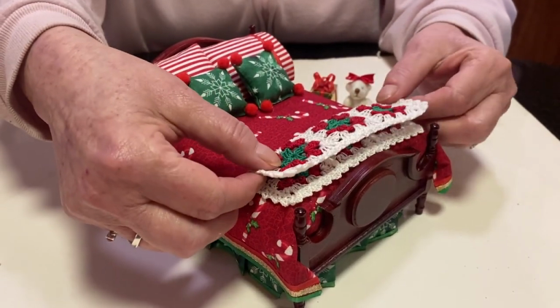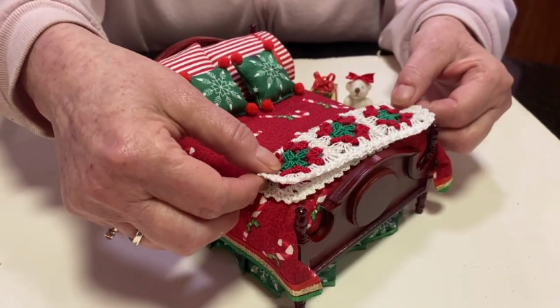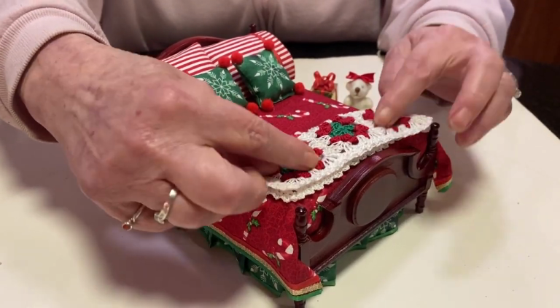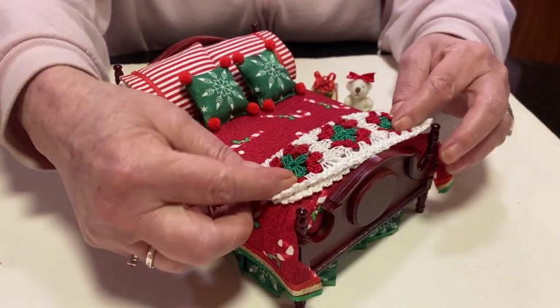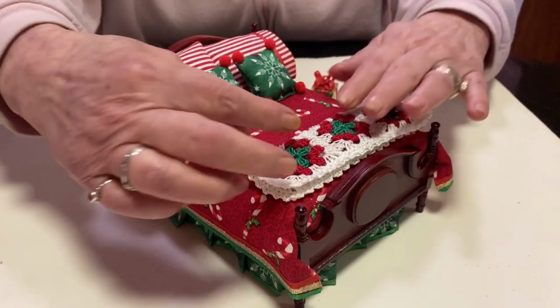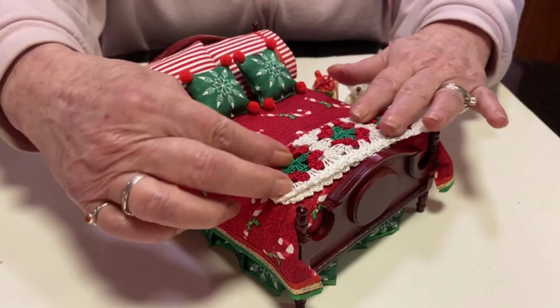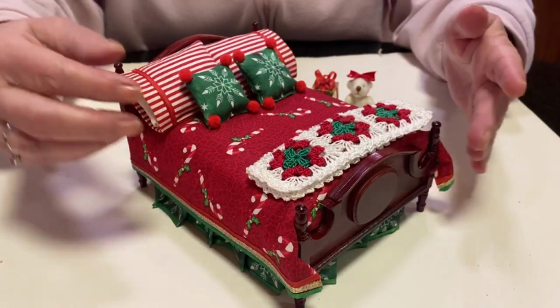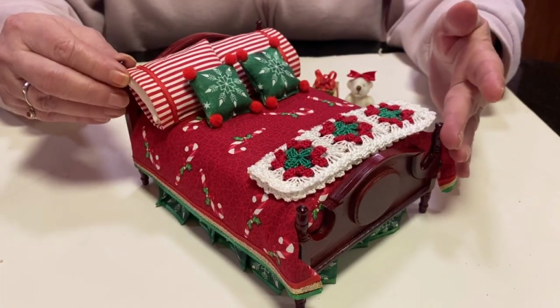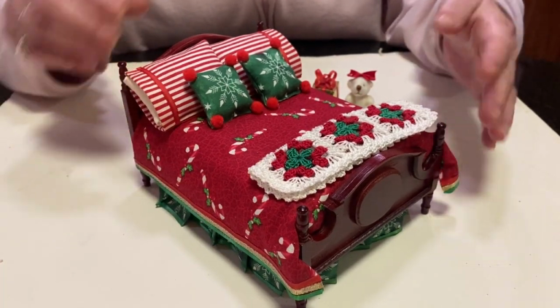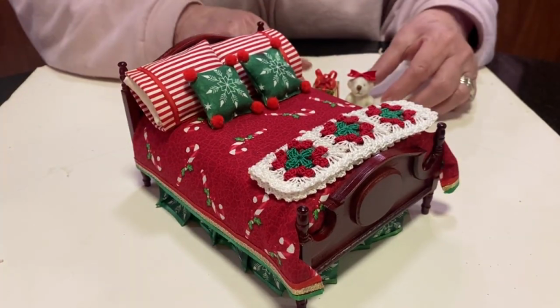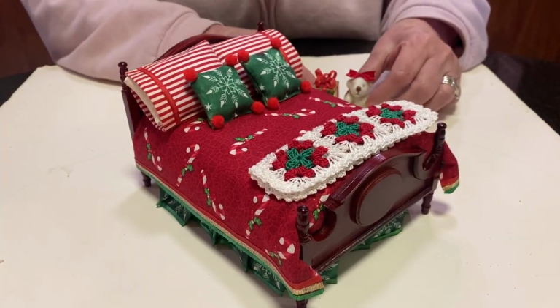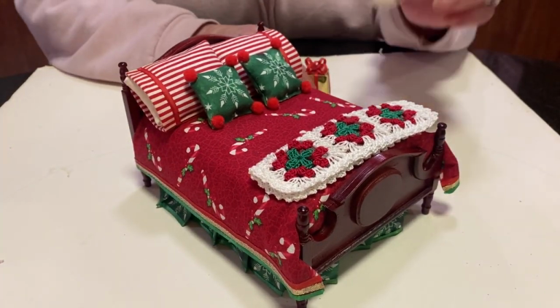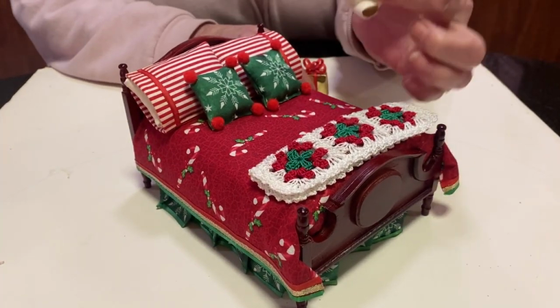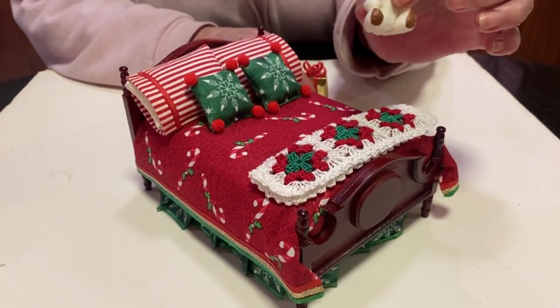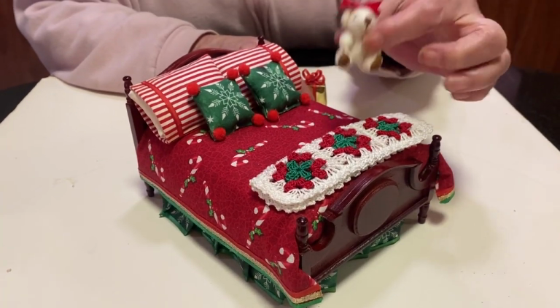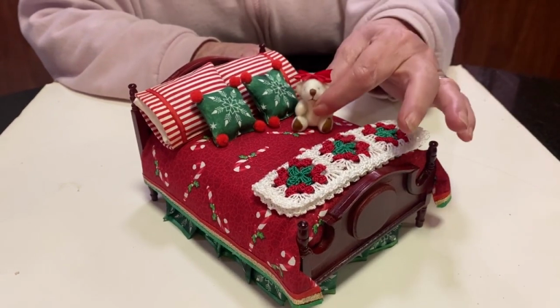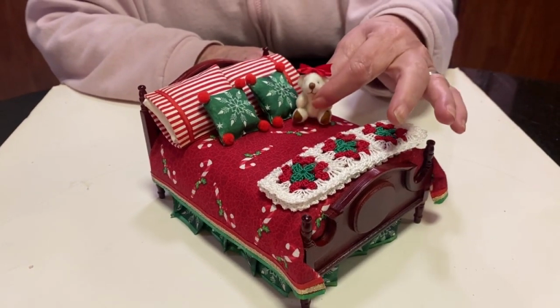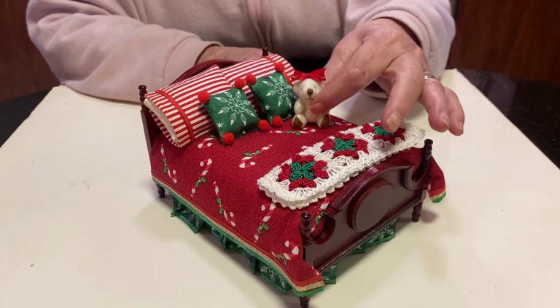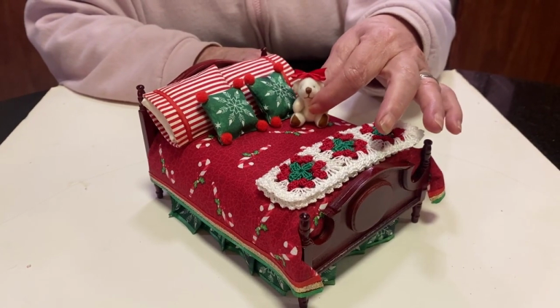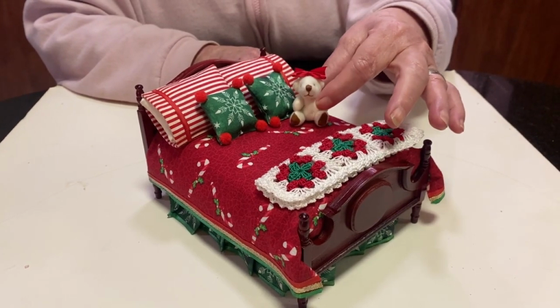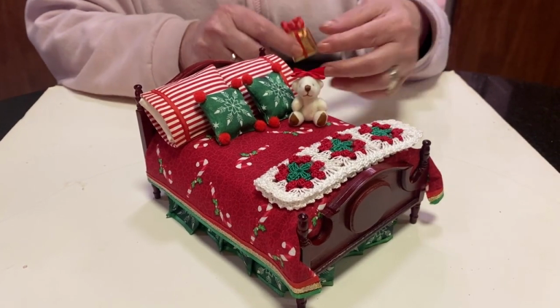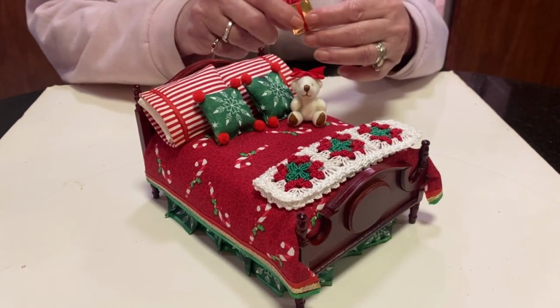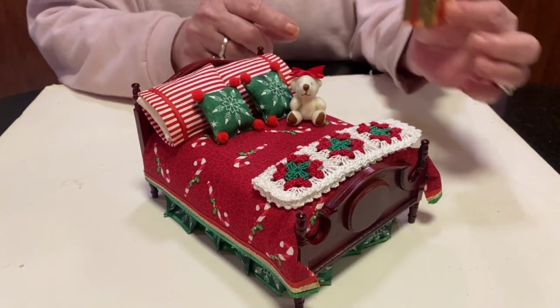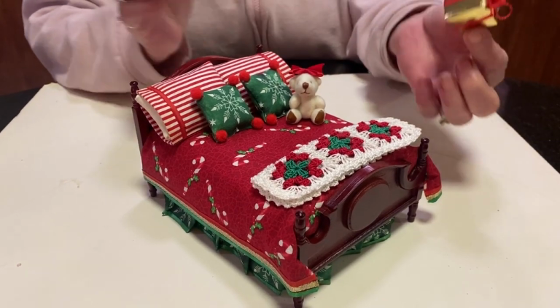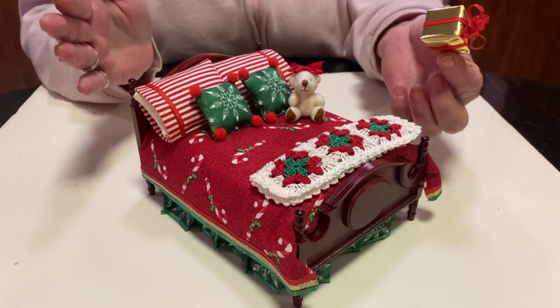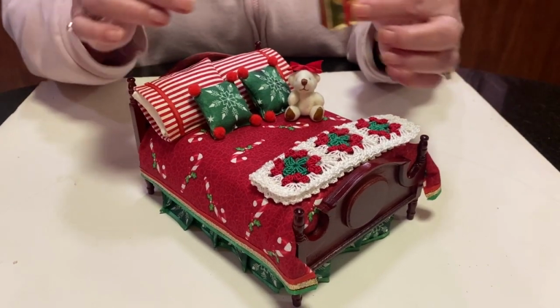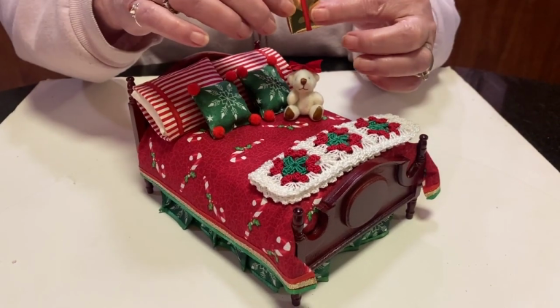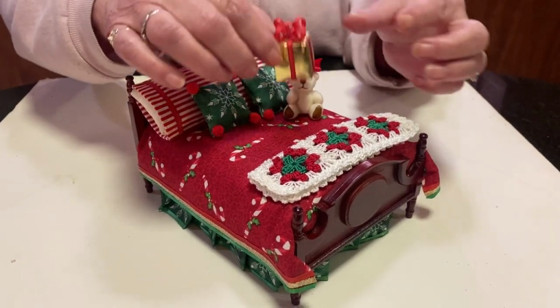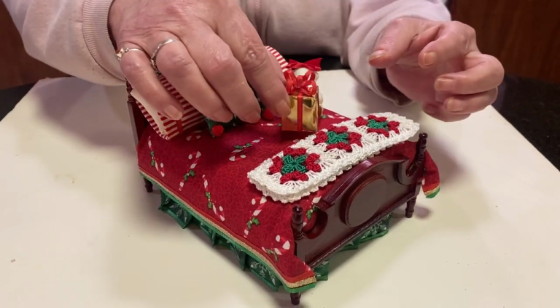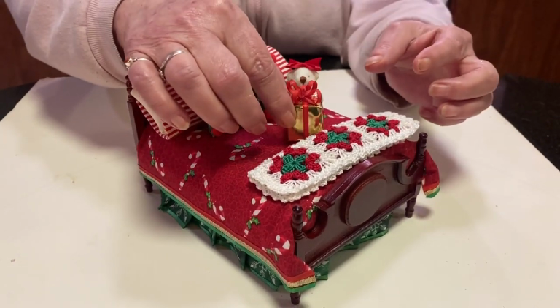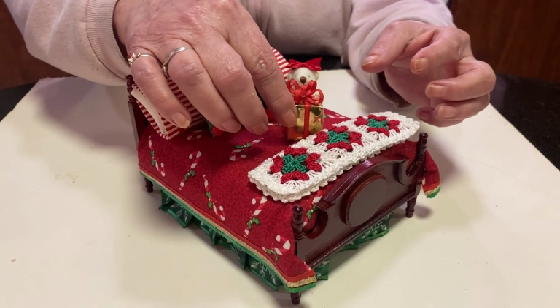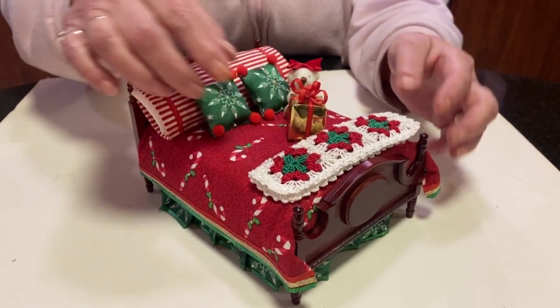And this beautiful little Afghan — it looks so real. I bought that off of eBay. It's perfect. And then, of course, I have to have props. So I had this little teddy bear. How perfect. And then I made this little present. I wonder what's in it.